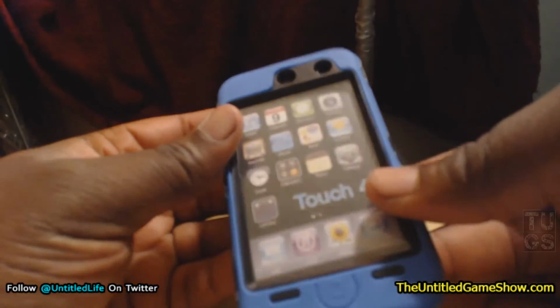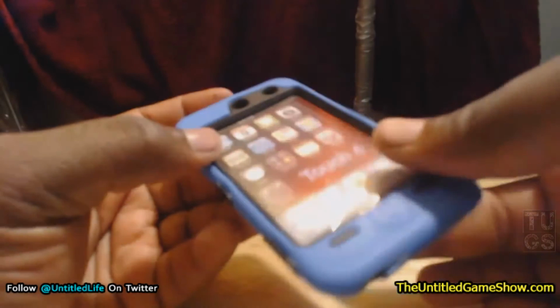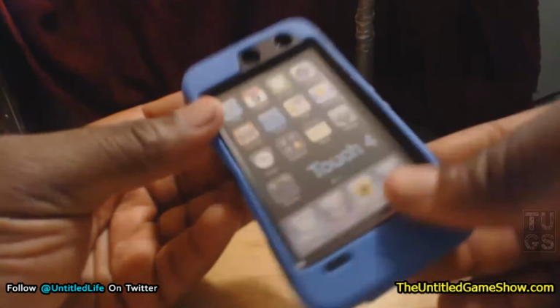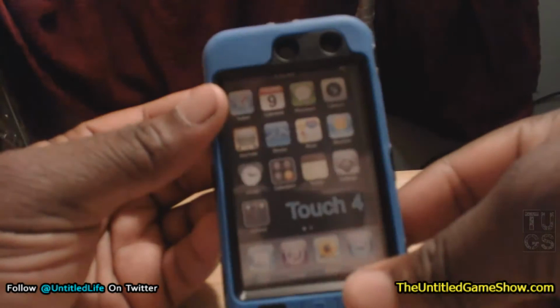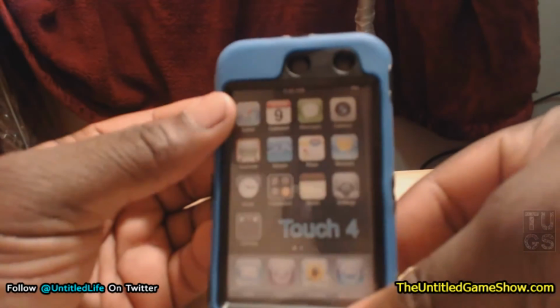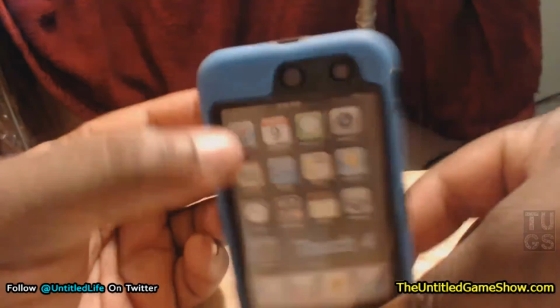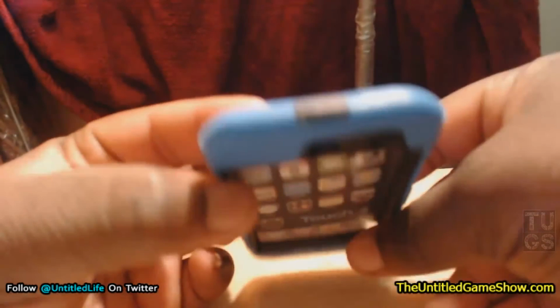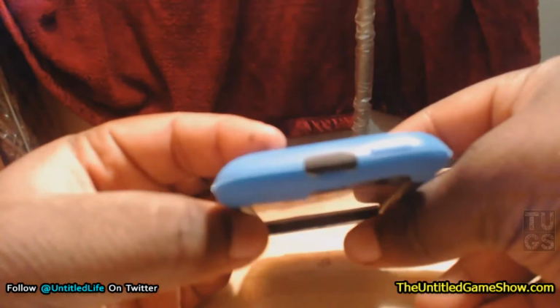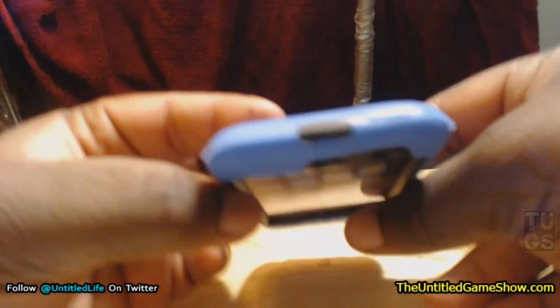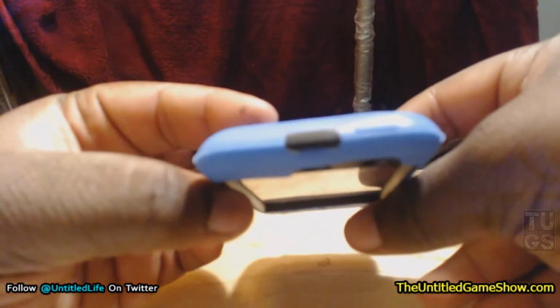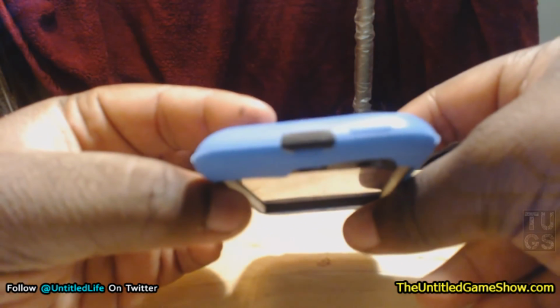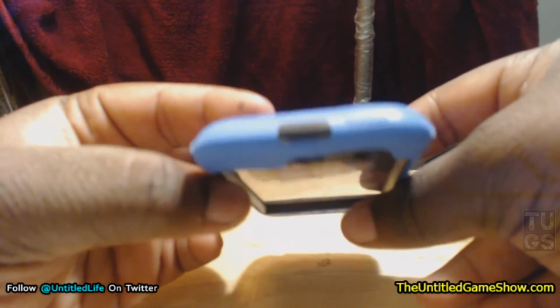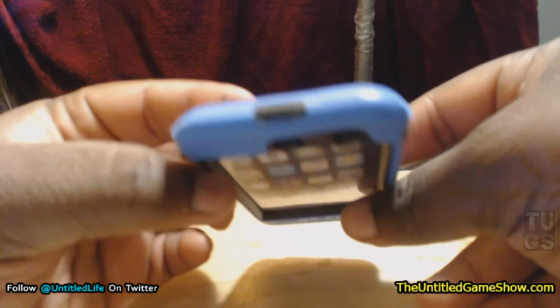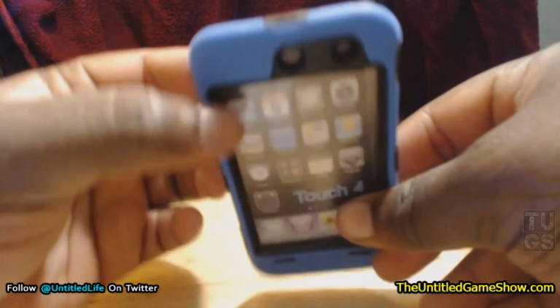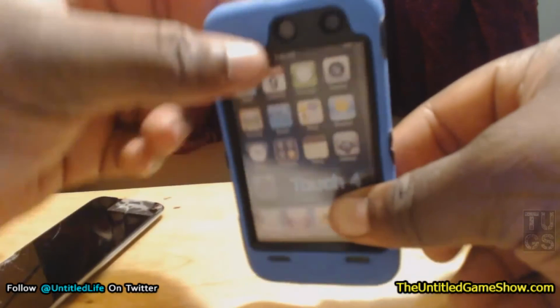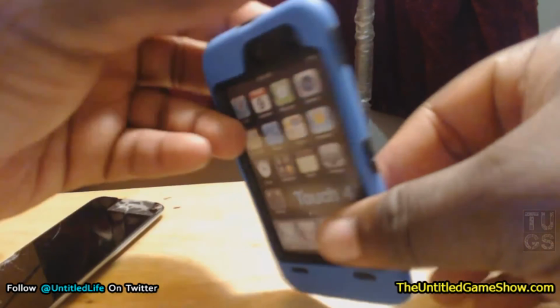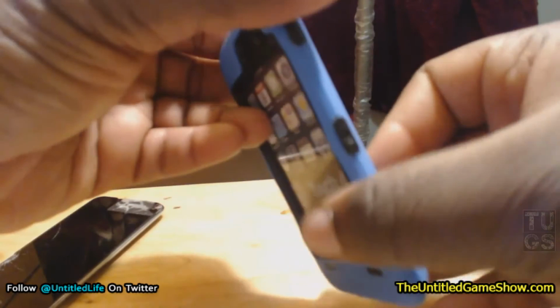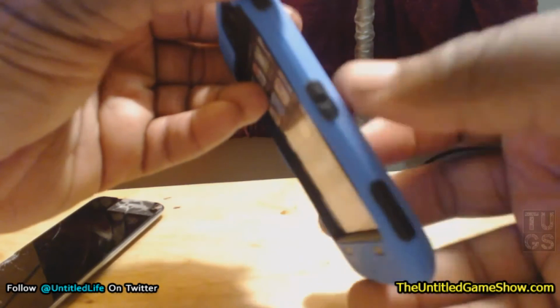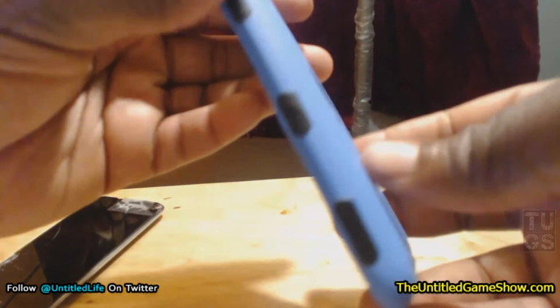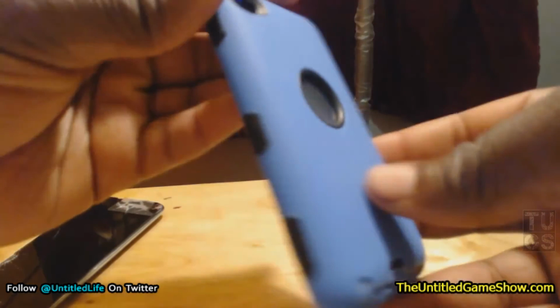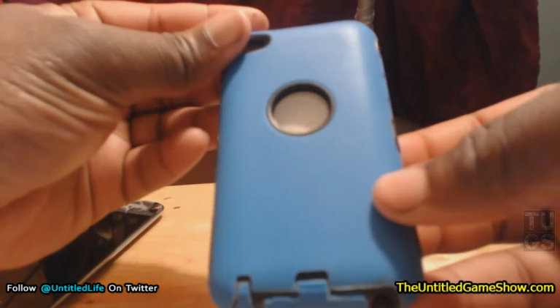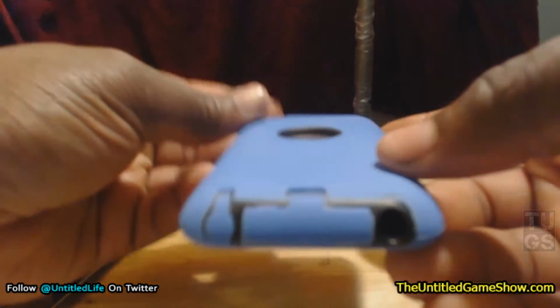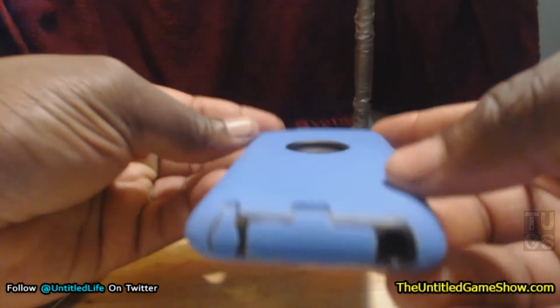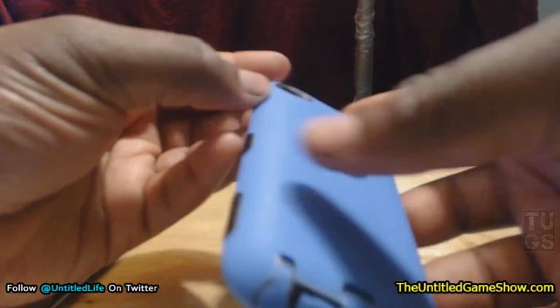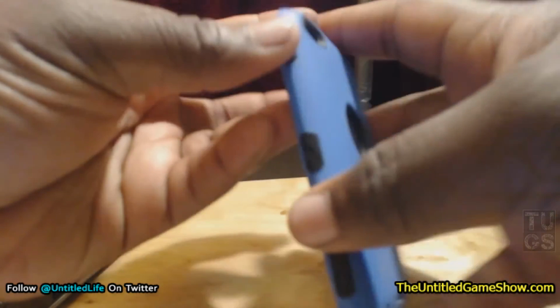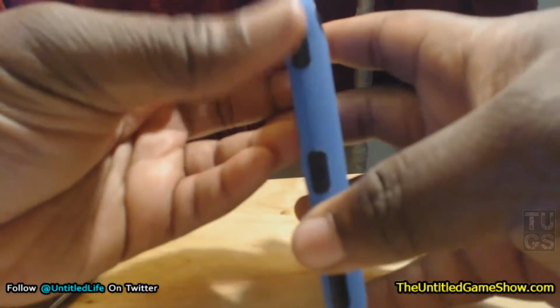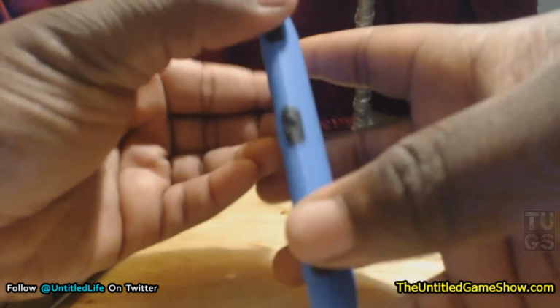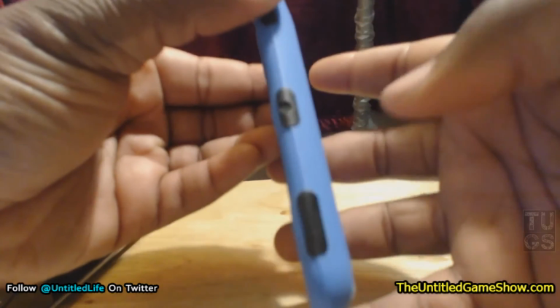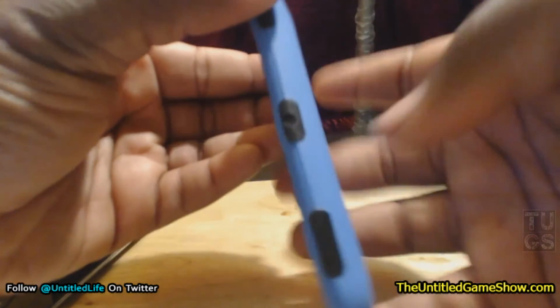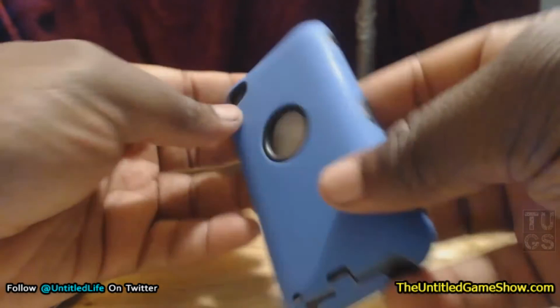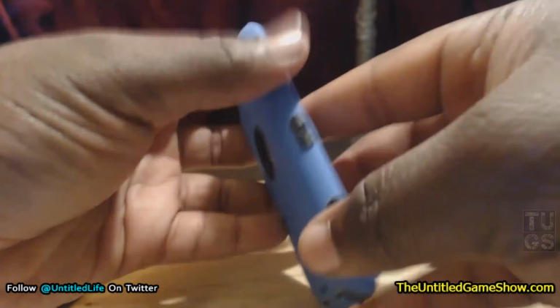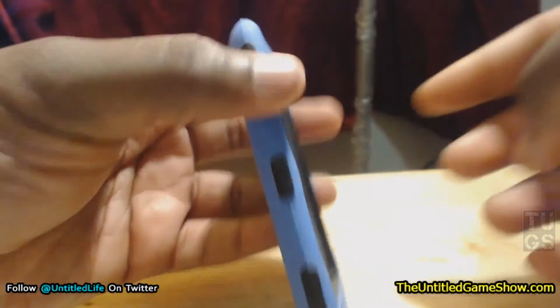This has been a quick overview of the eCity Hybrid Case compatible with the iPod Touch 4th Generation in black and blue. They have this in green as well. I'll show you guys what it looks like on the device once the iPod is fixed.